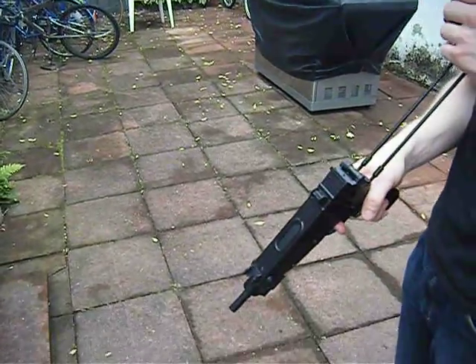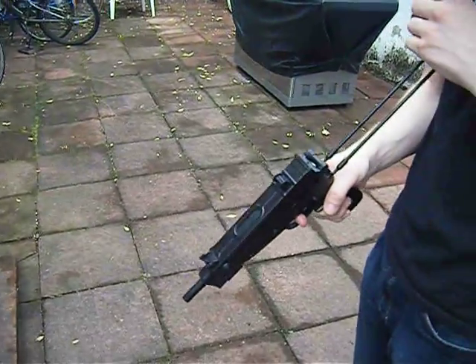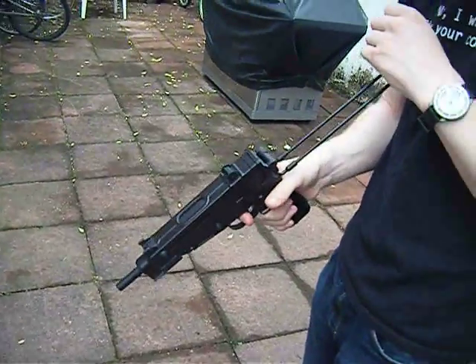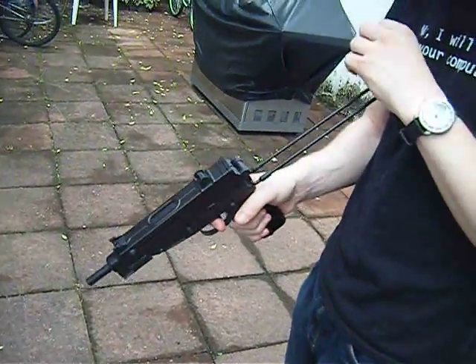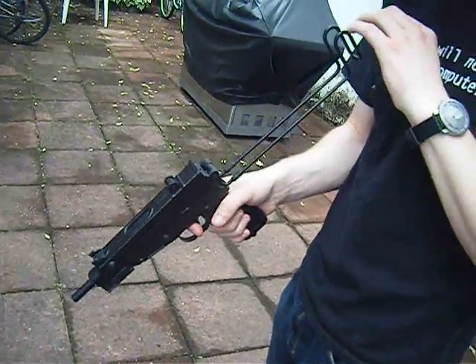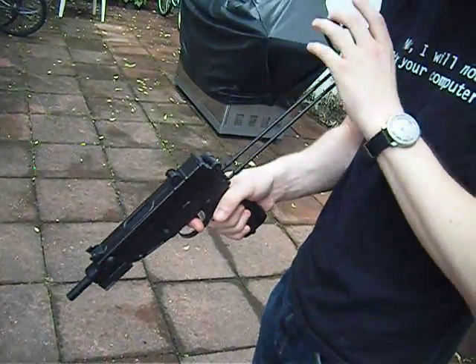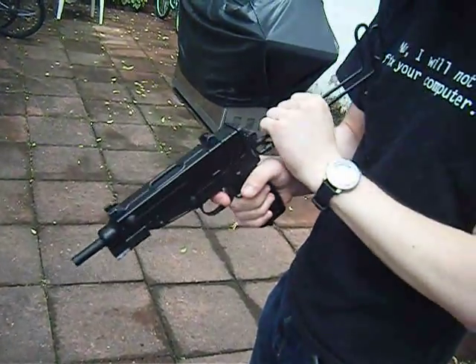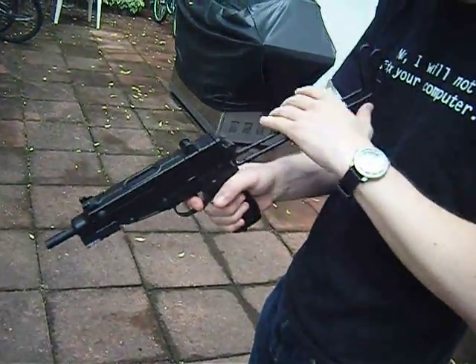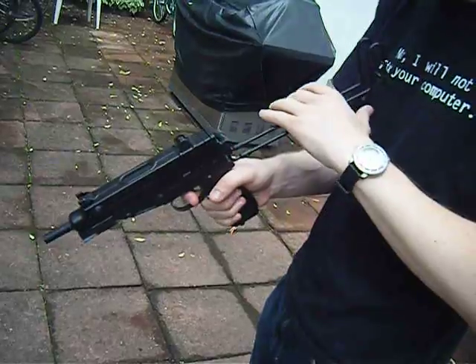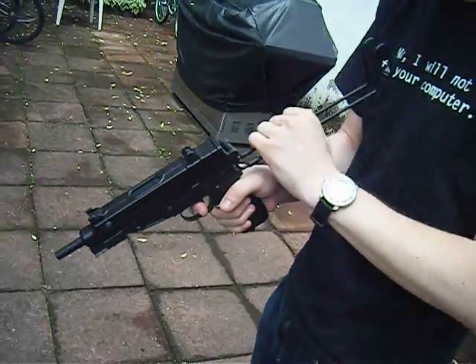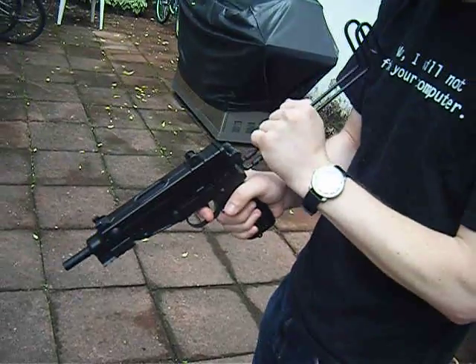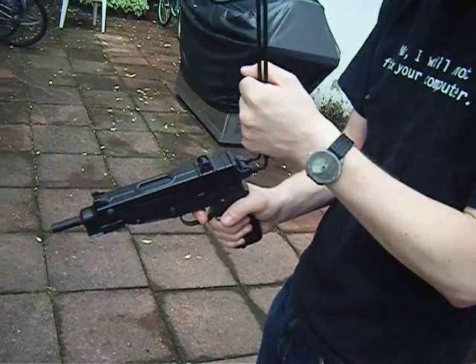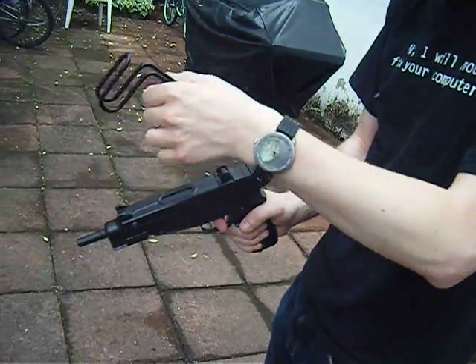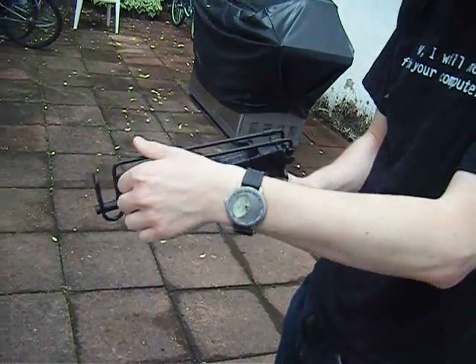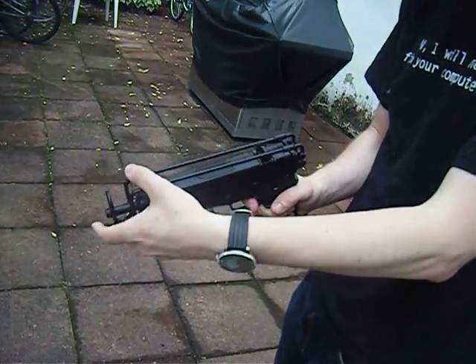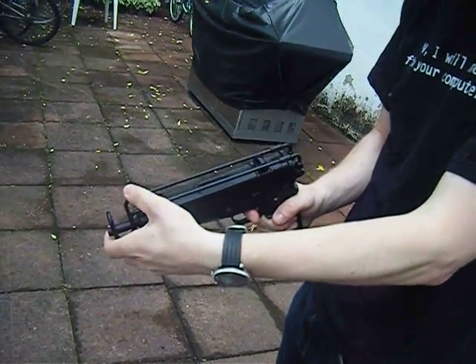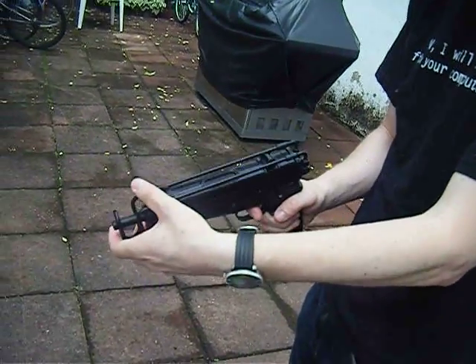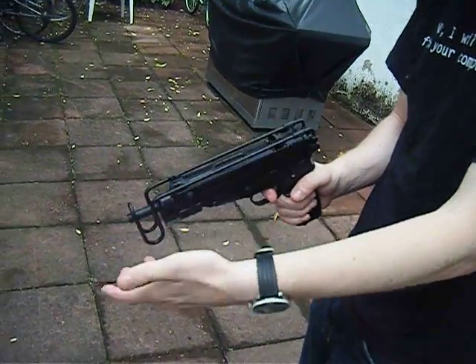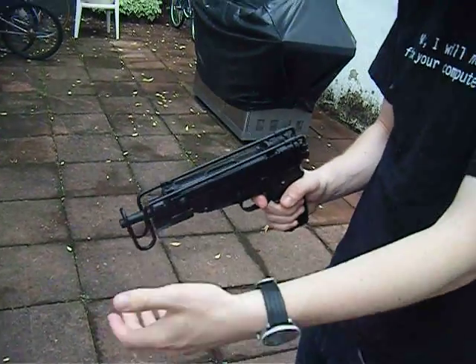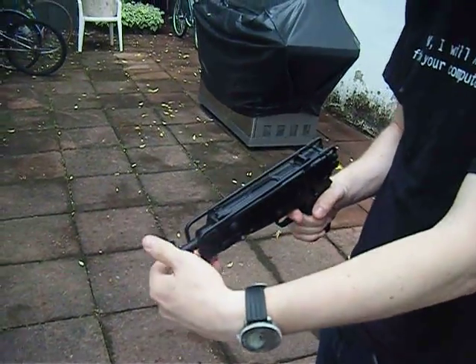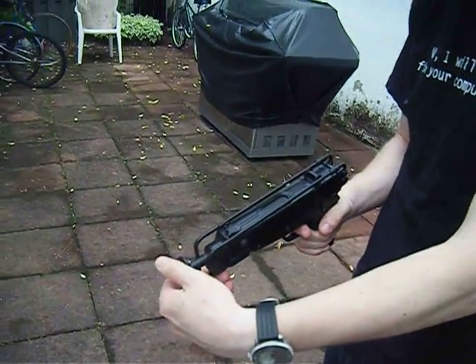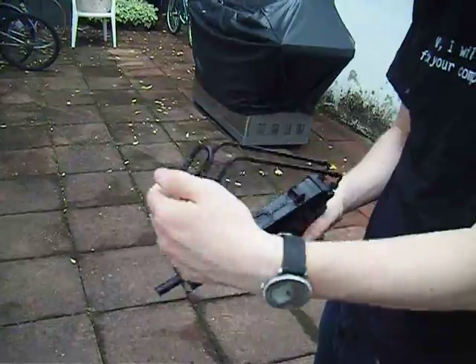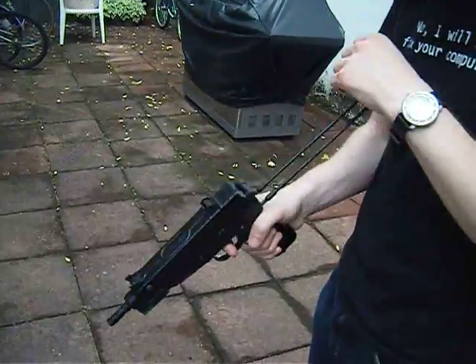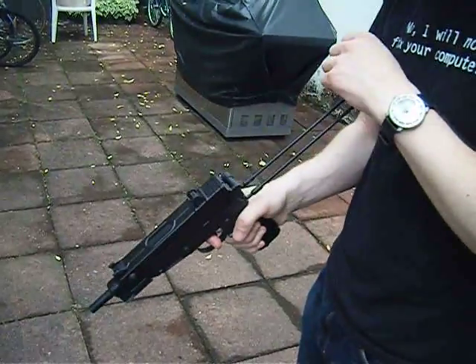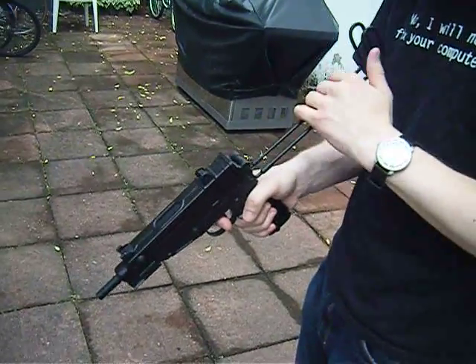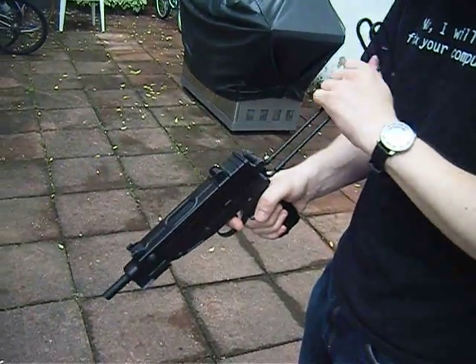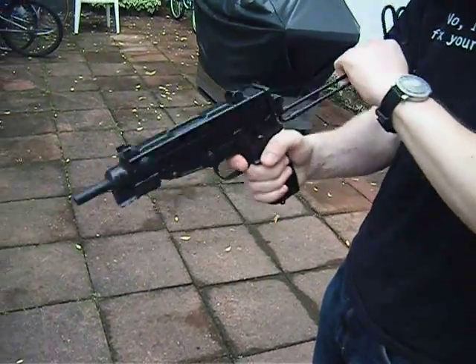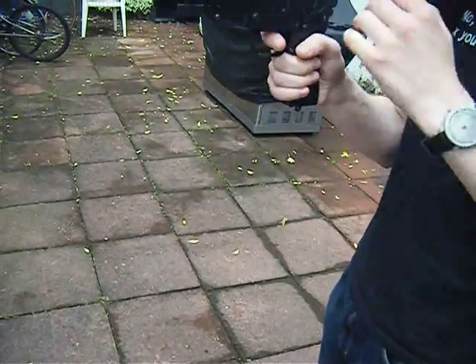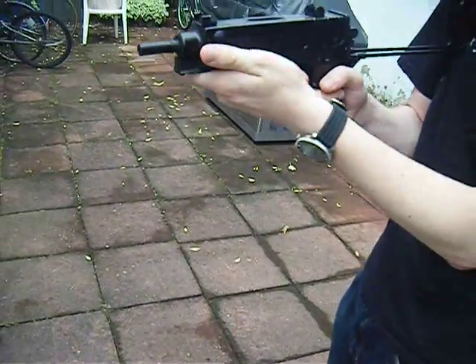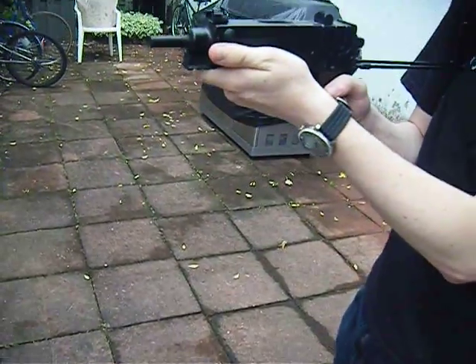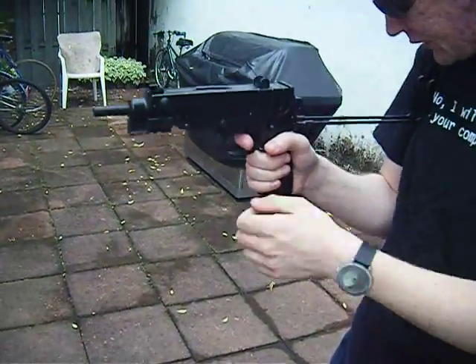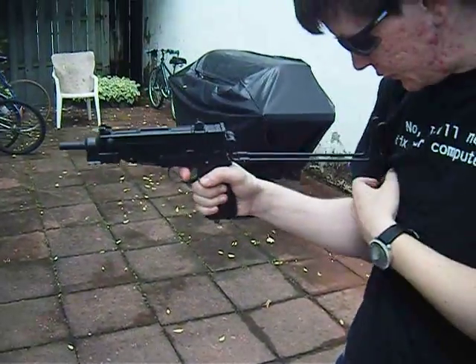Butt stock — this thing is beautiful. Once it catches down, it's not moving. You actually need to squeeze it to bring it back, and it locks in place. But it works beautifully and fits very well.